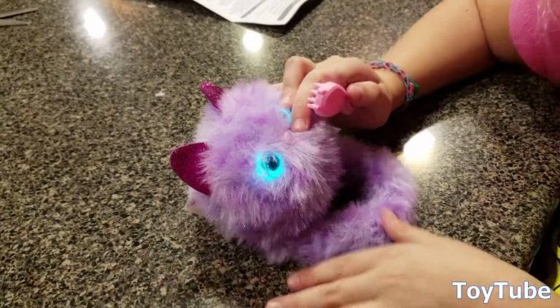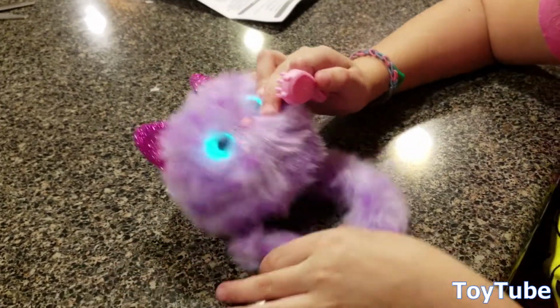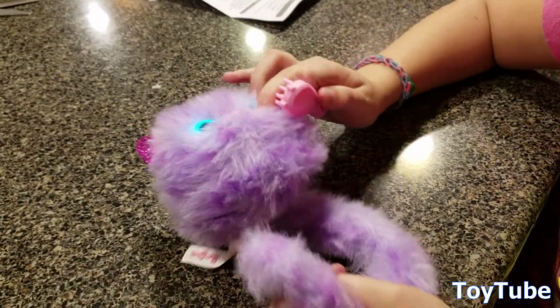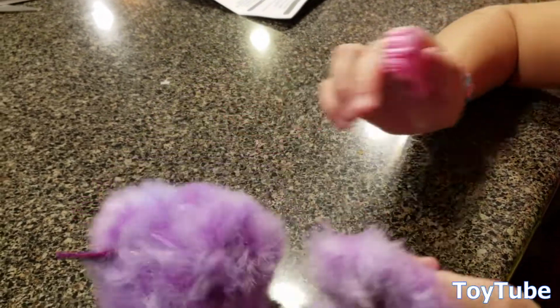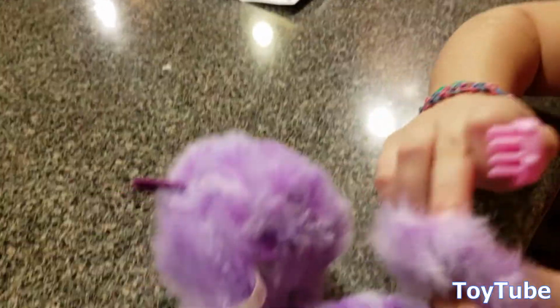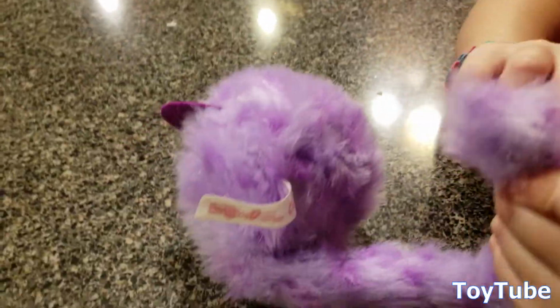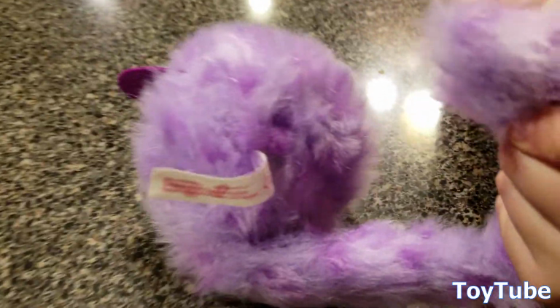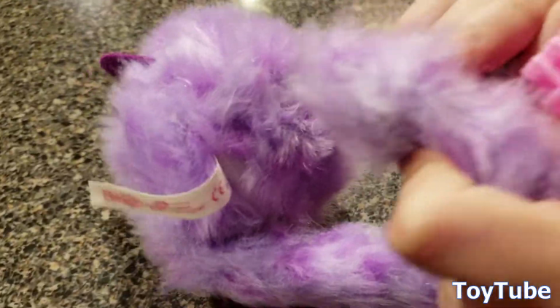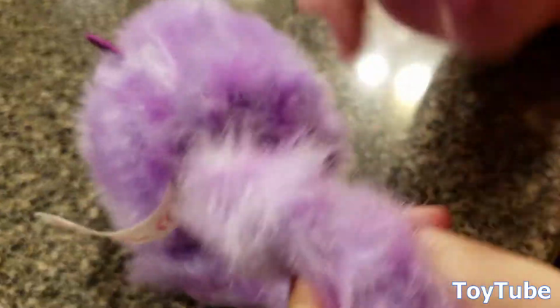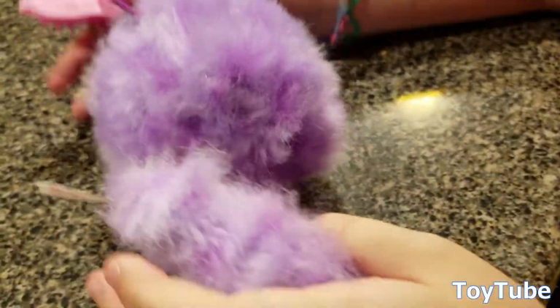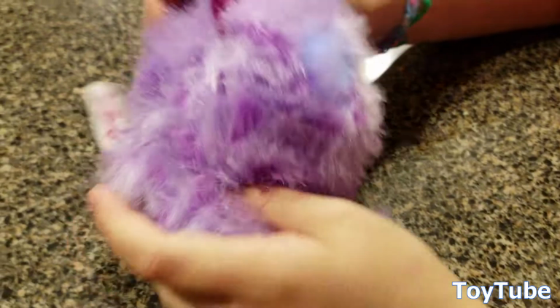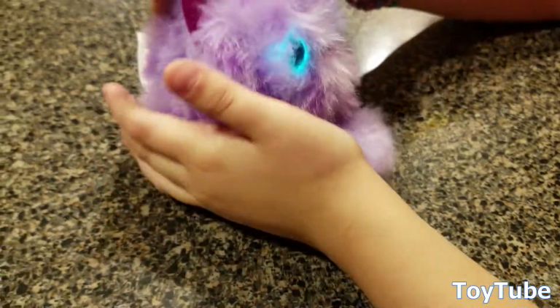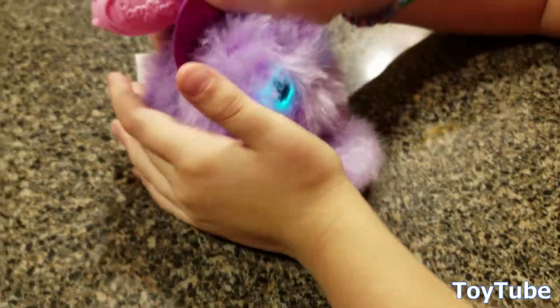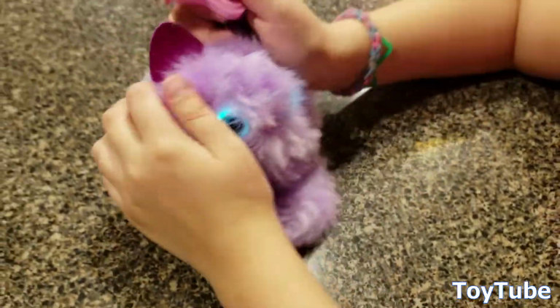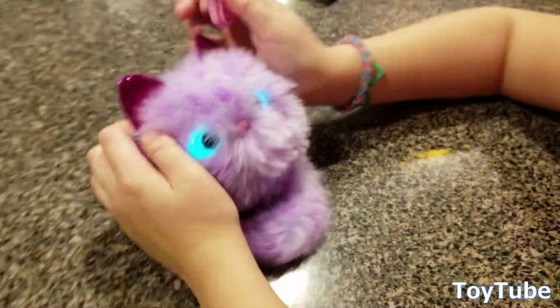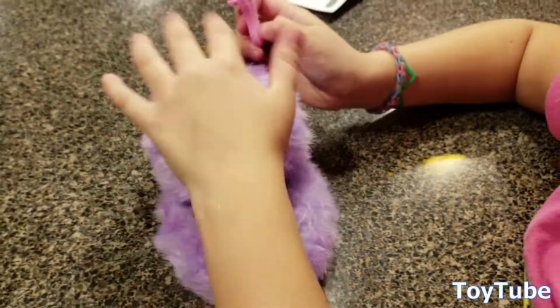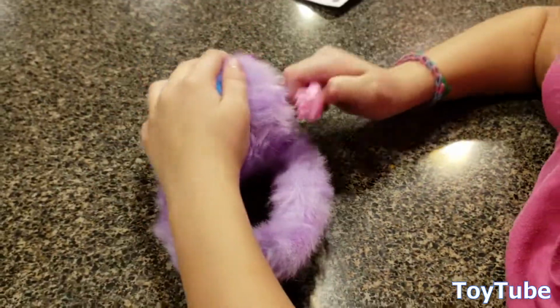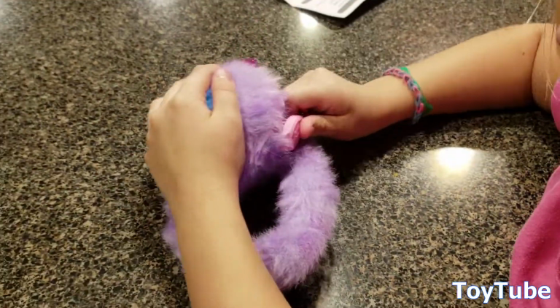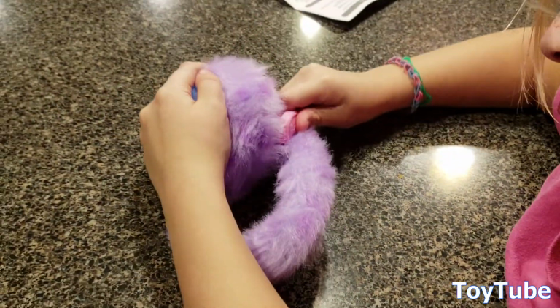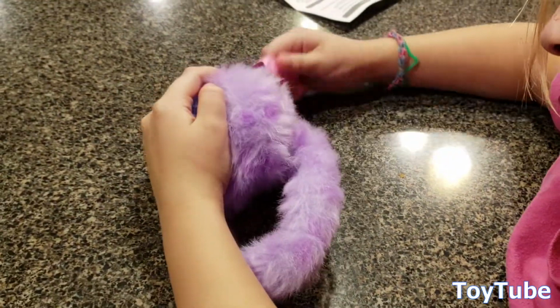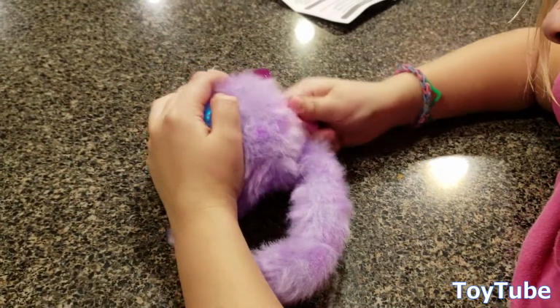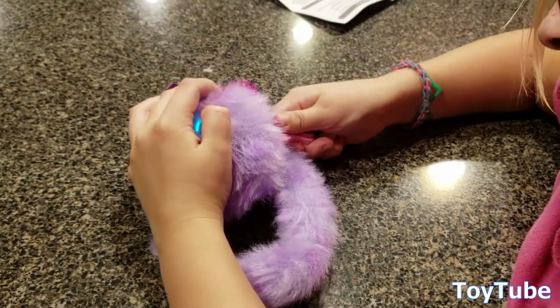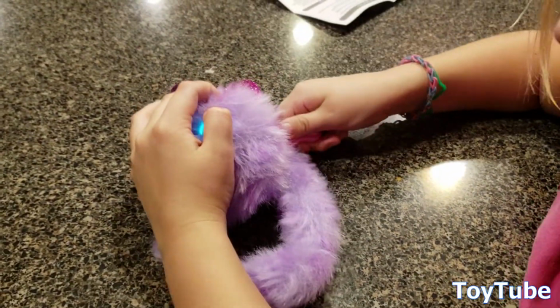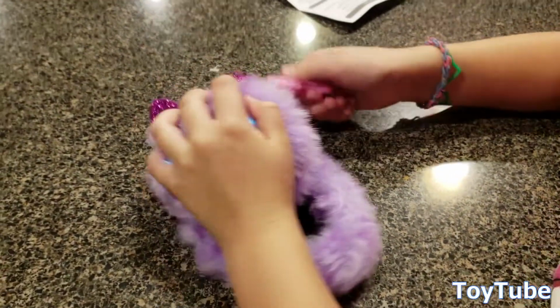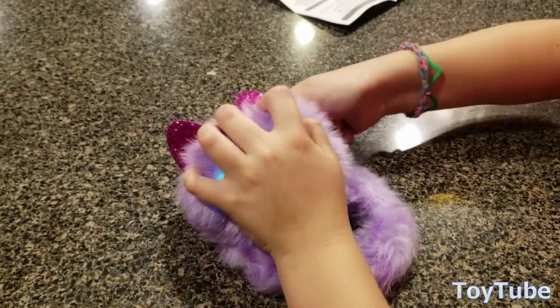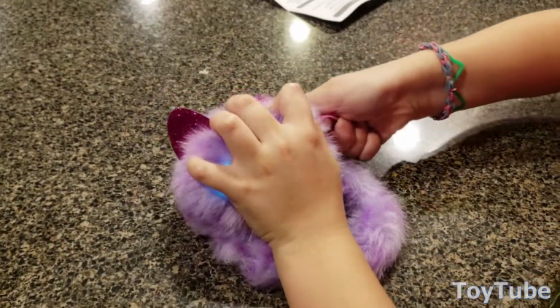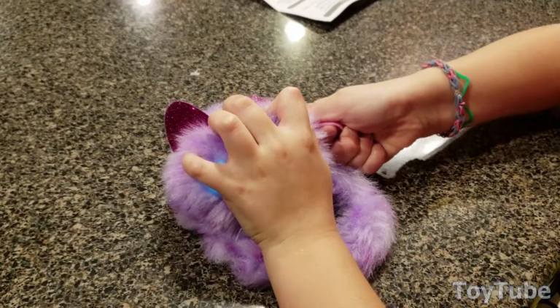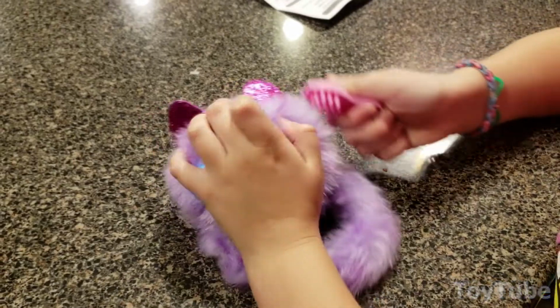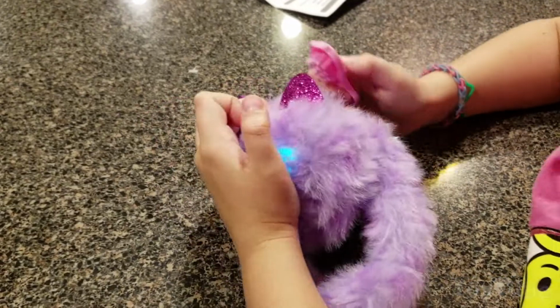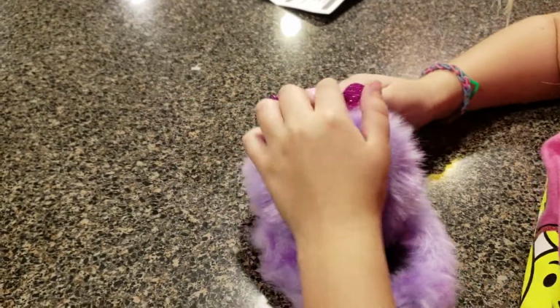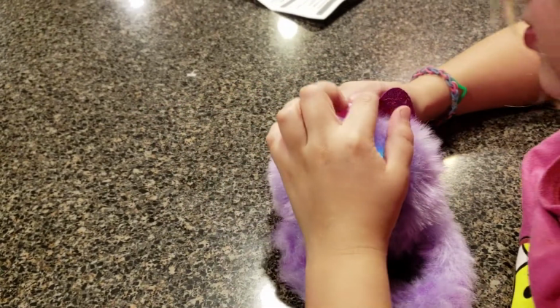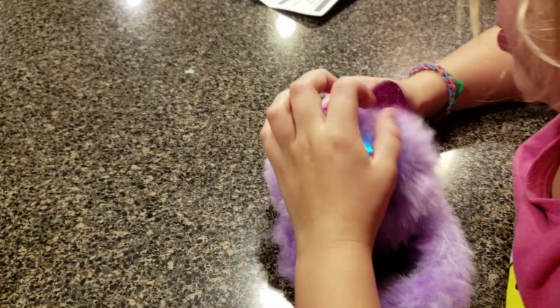Well, that's it. That's a review of Pomsies and this is Speckles. Pretty neat toy, pretty adorable. Thanks for watching.